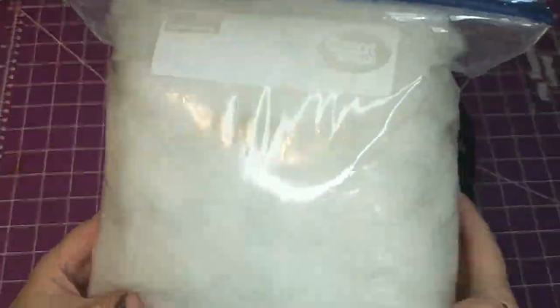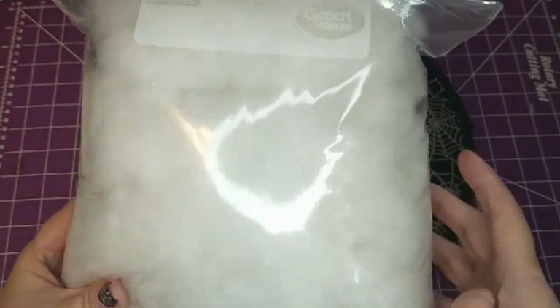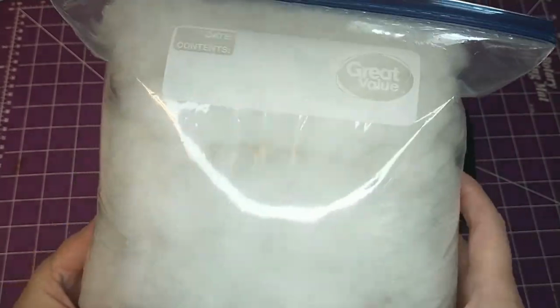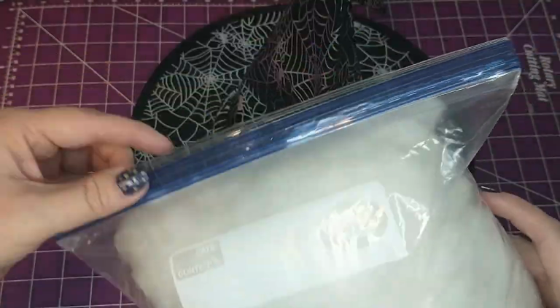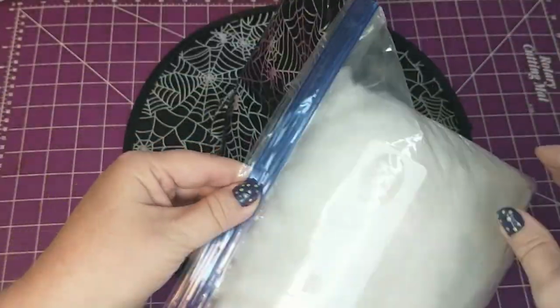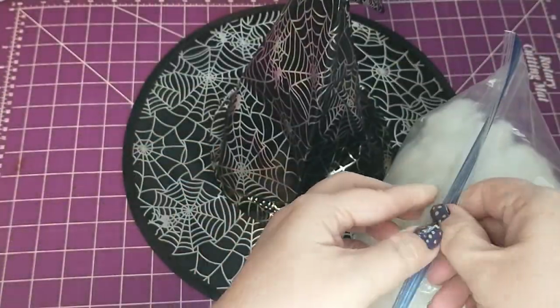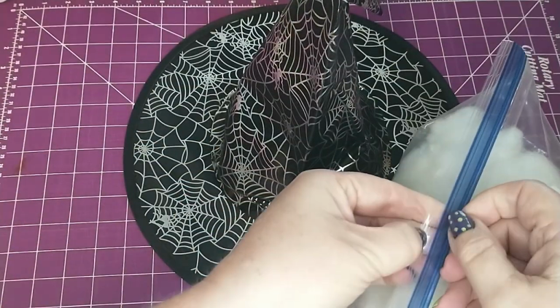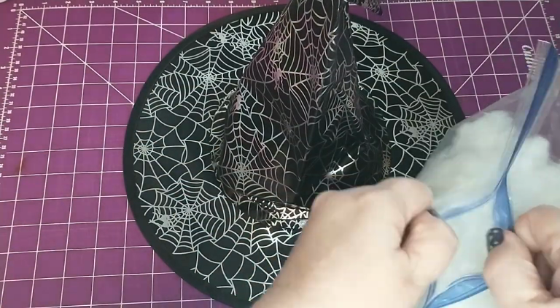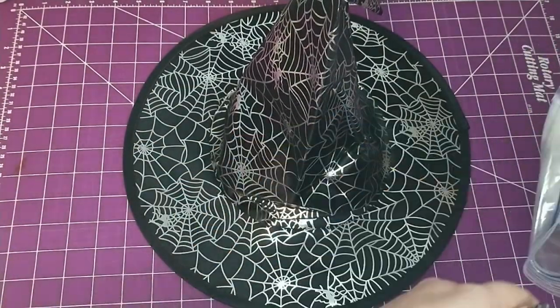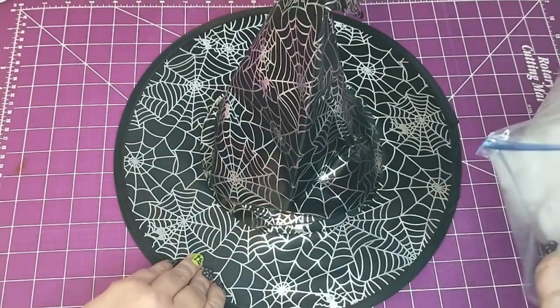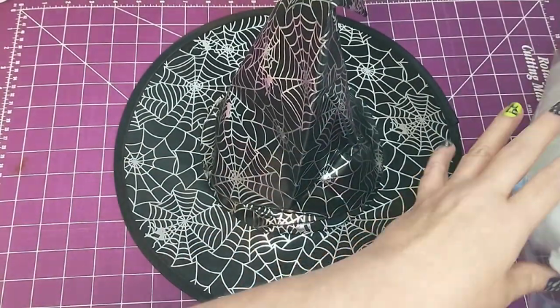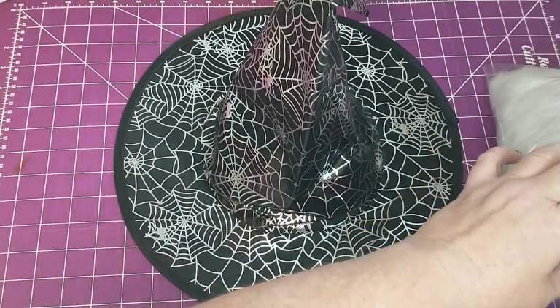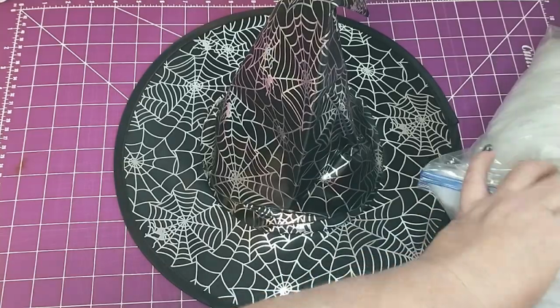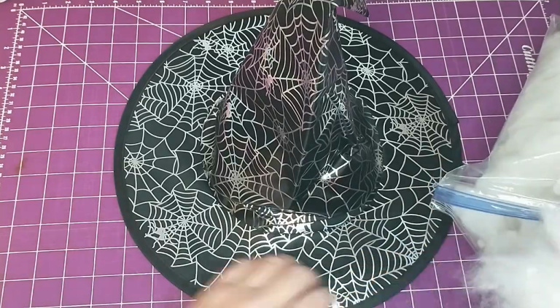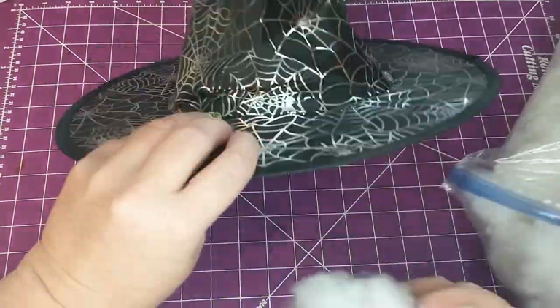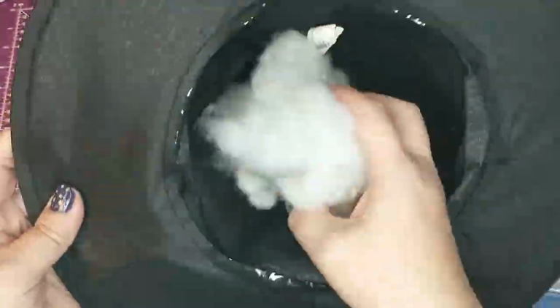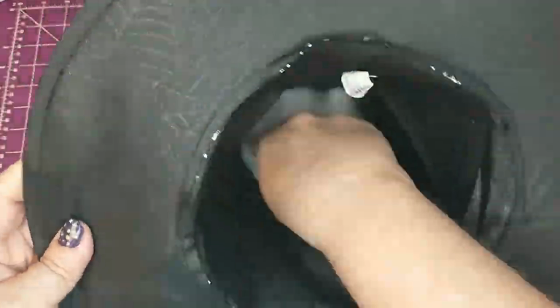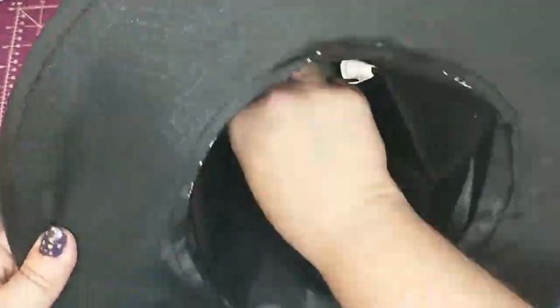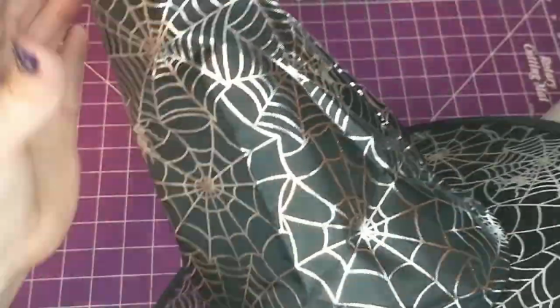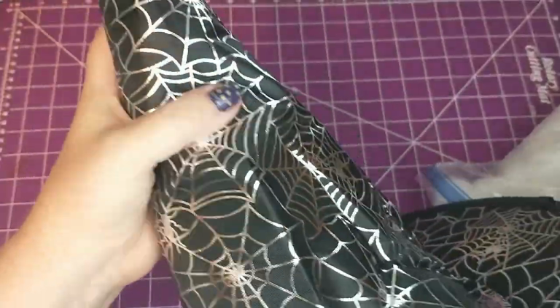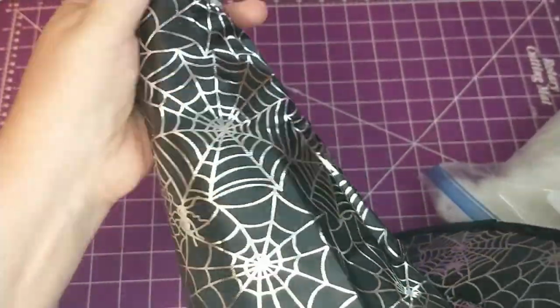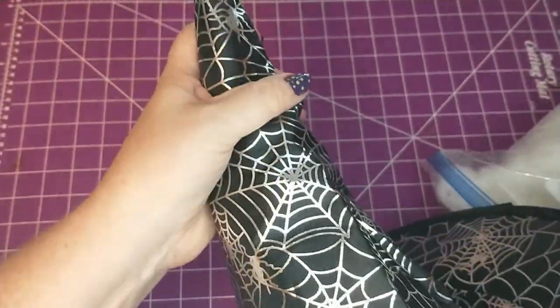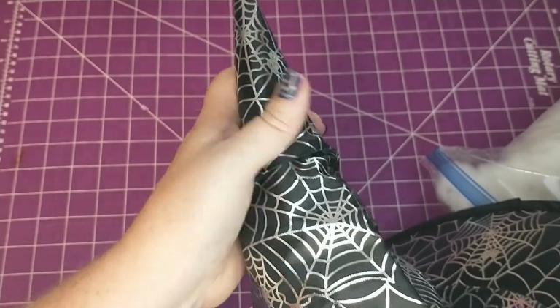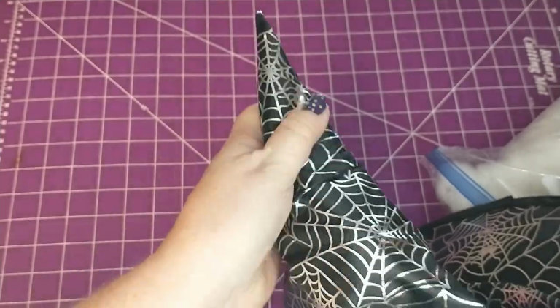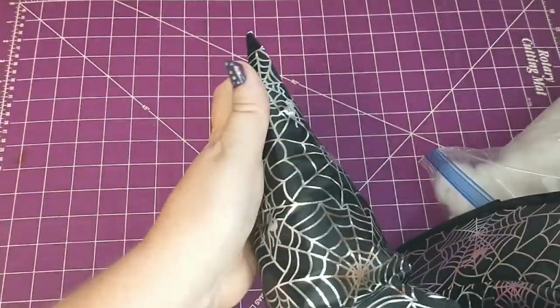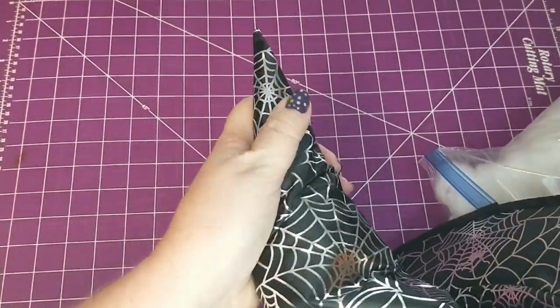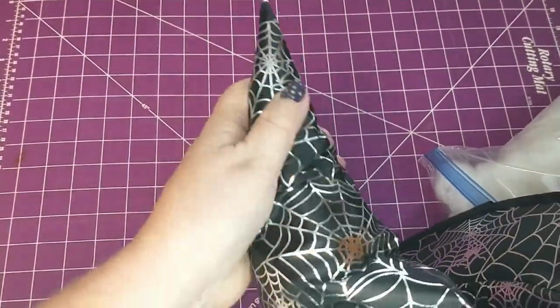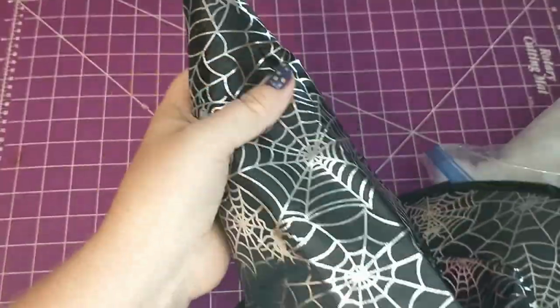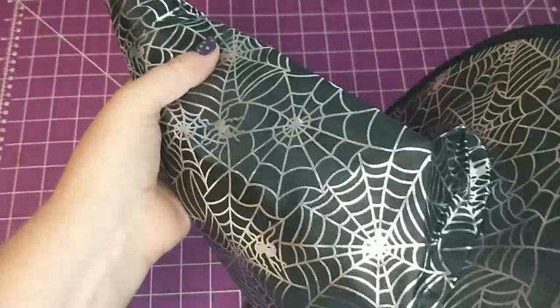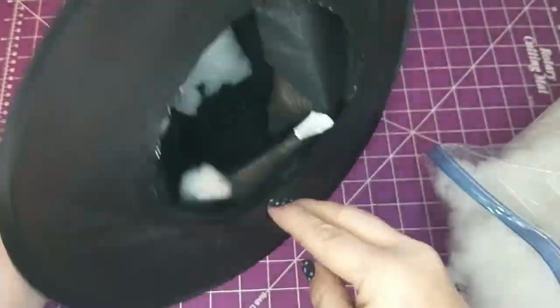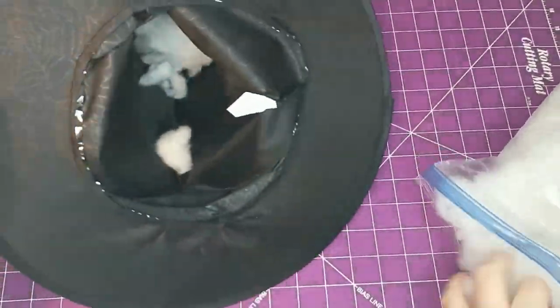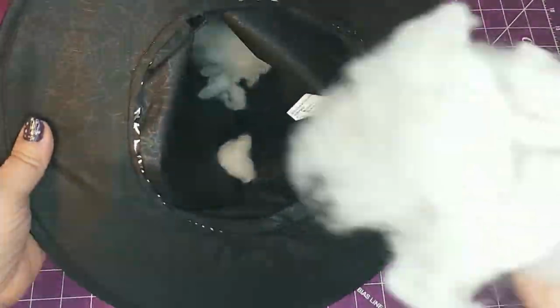I'm going to take some cotton from an old pillow and I'm going to be stuffing the top of the hat with it. Make sure to push the stuffing all the way to the tip of the hat, but don't overfill it because you want it to be a little bit slouchy. I did end up having to take some of the stuffing out because it was too full.